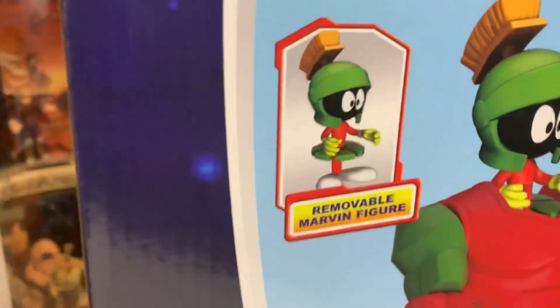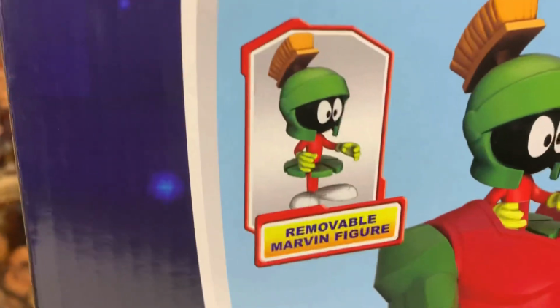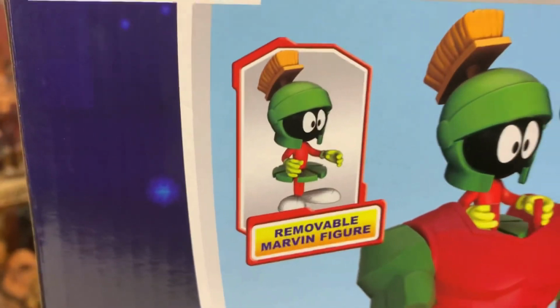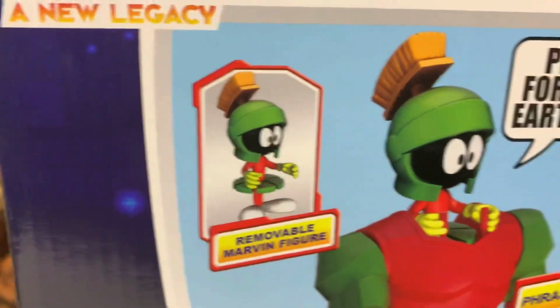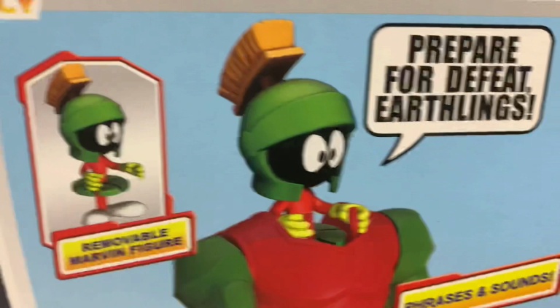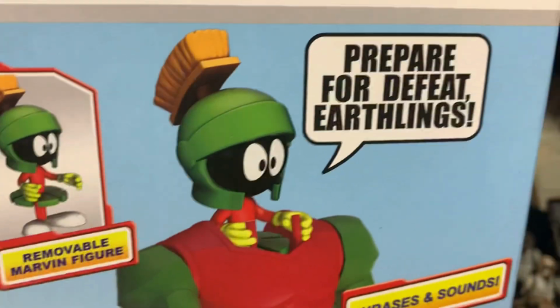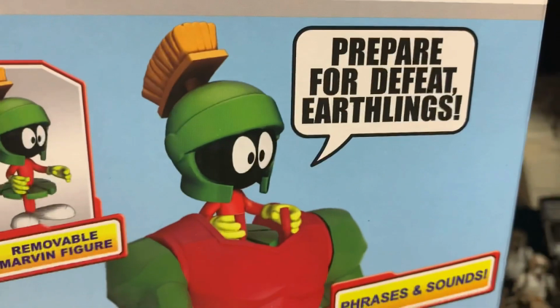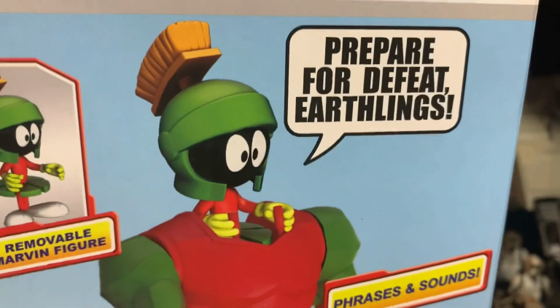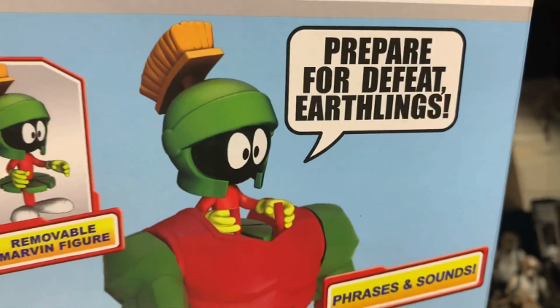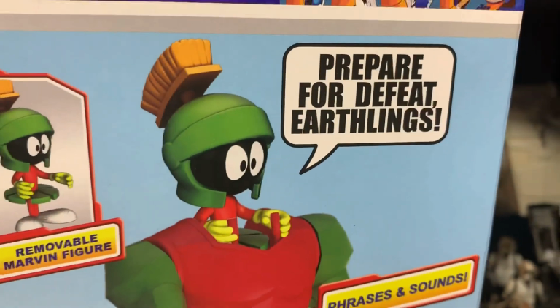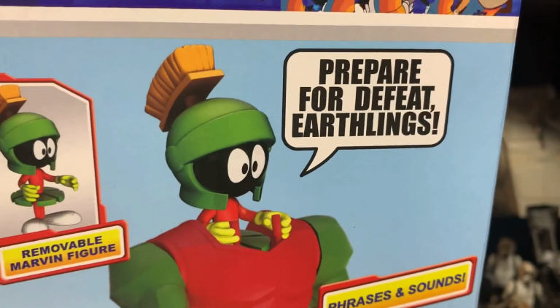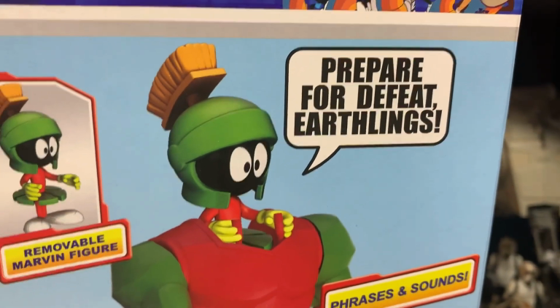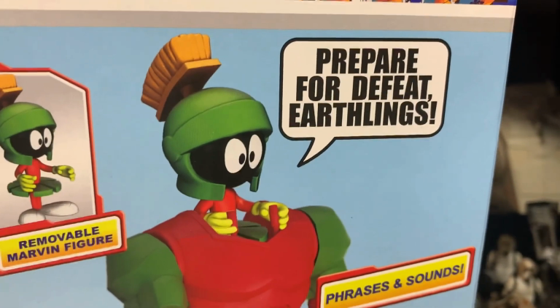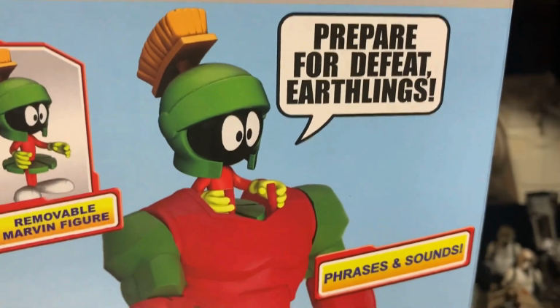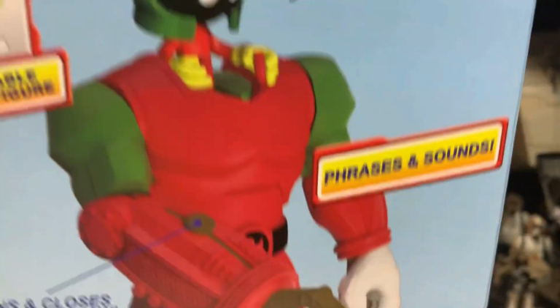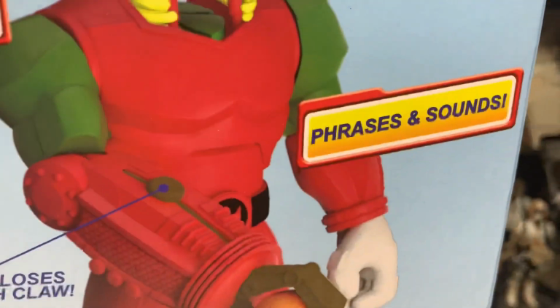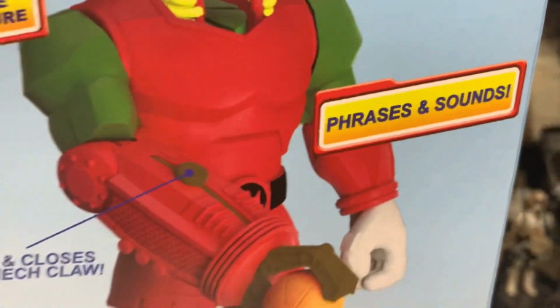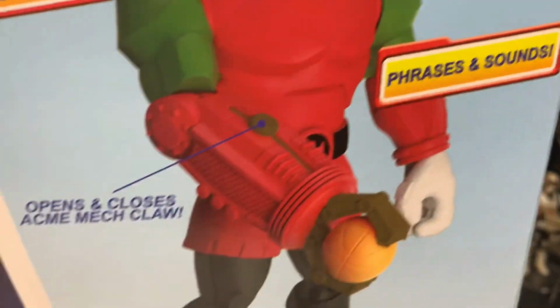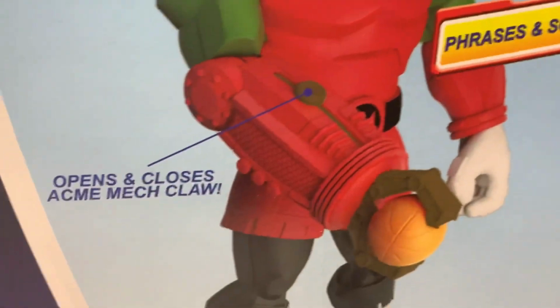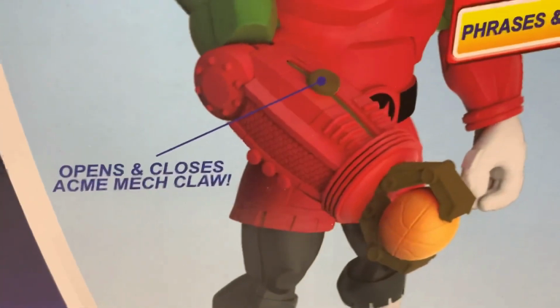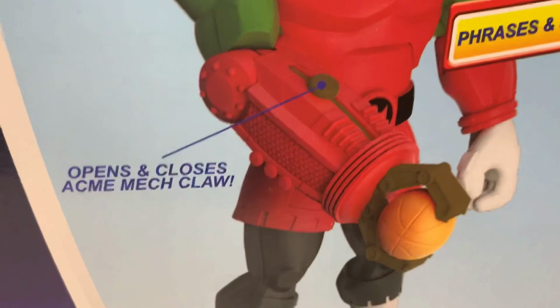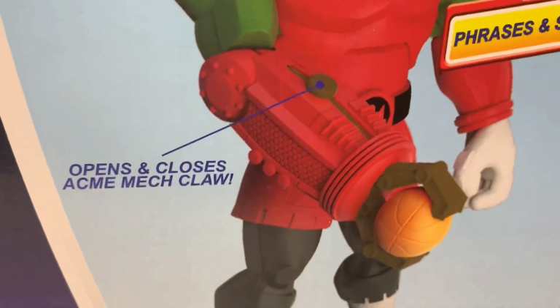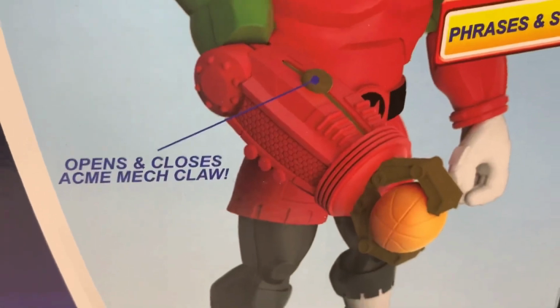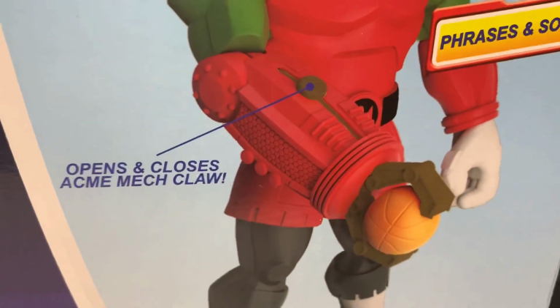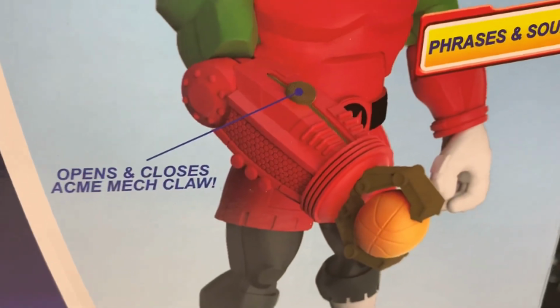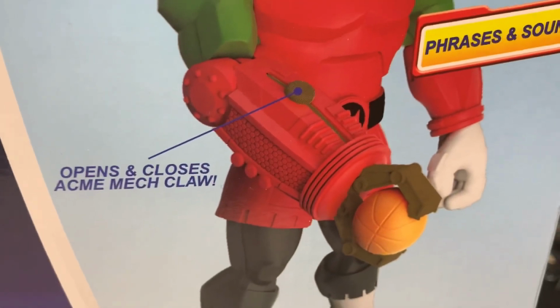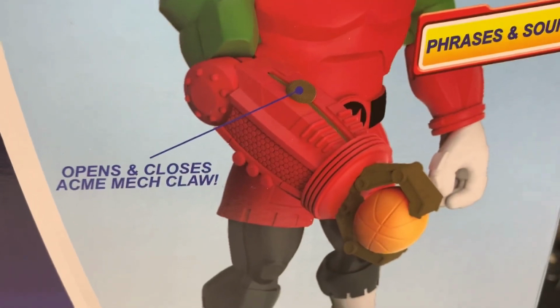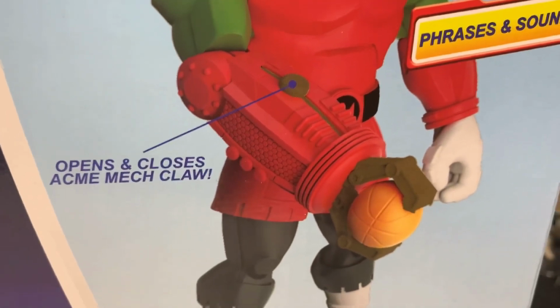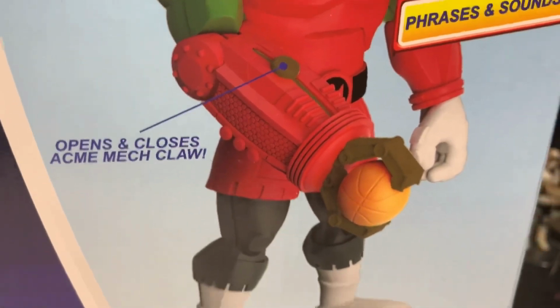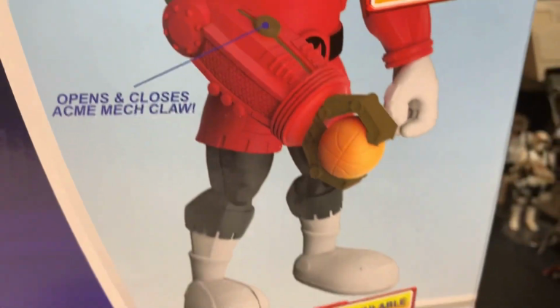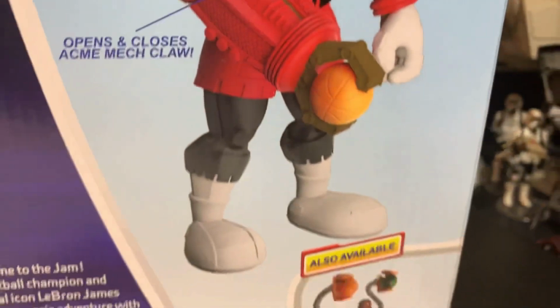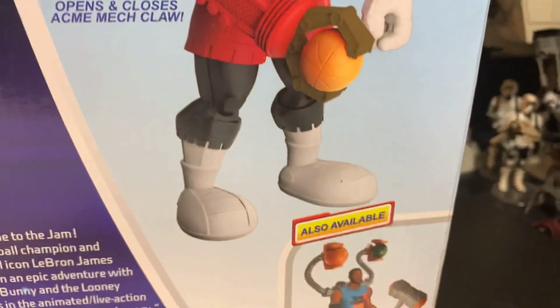Removable Marvin the Martian figure. Prepare for defeat, Earthlings! With phrases and sounds. Opens and closes — Acme Mechclaw to hold the basketball.